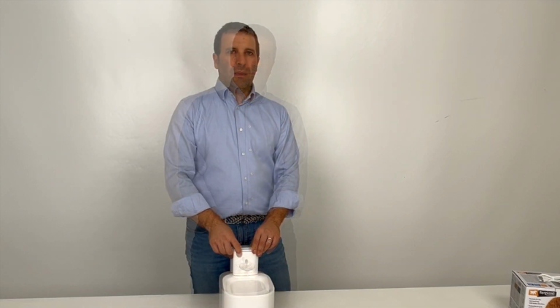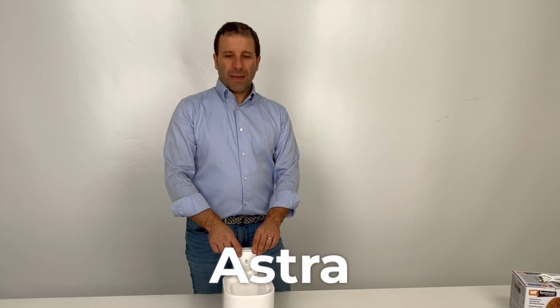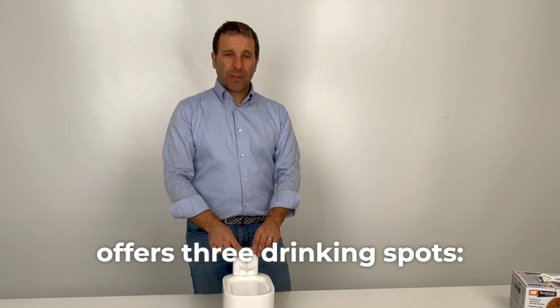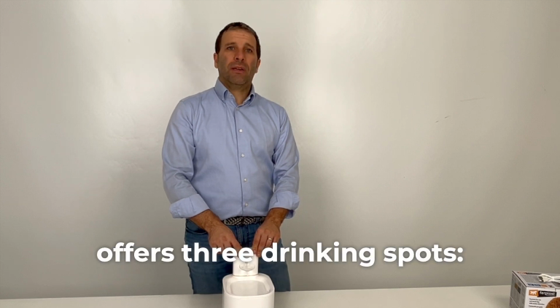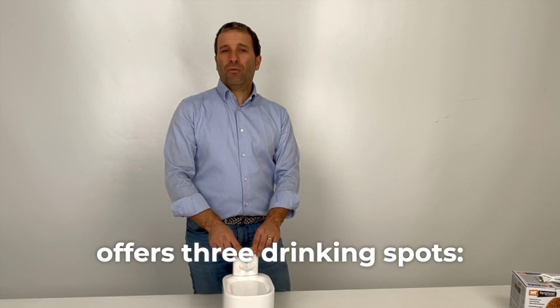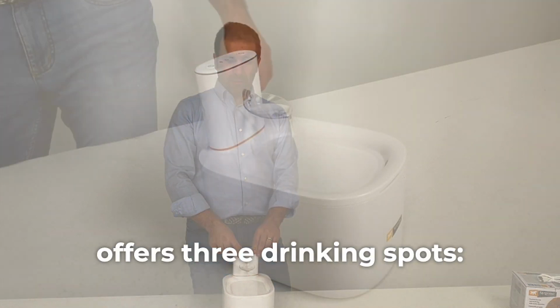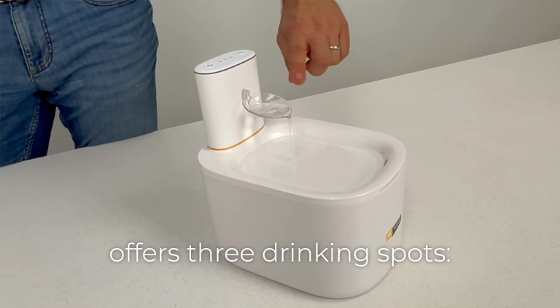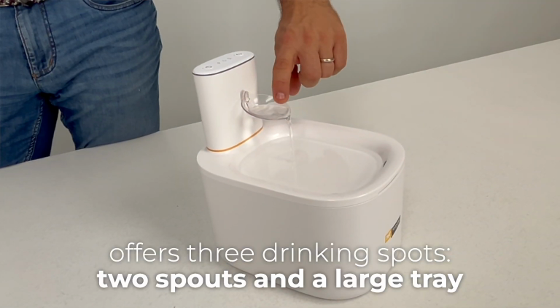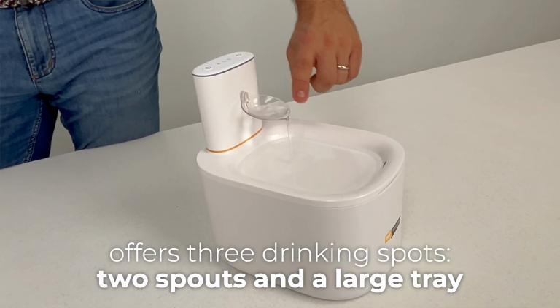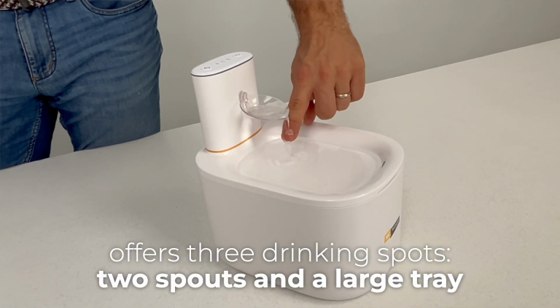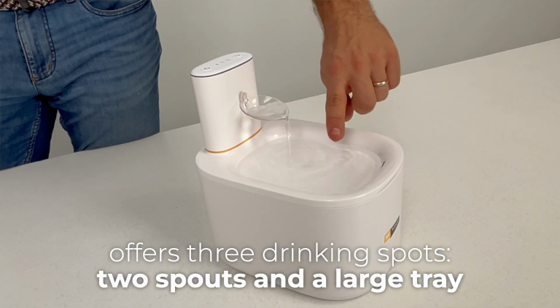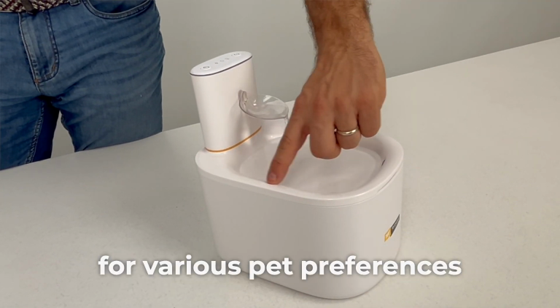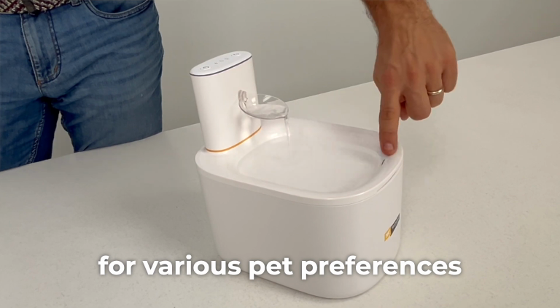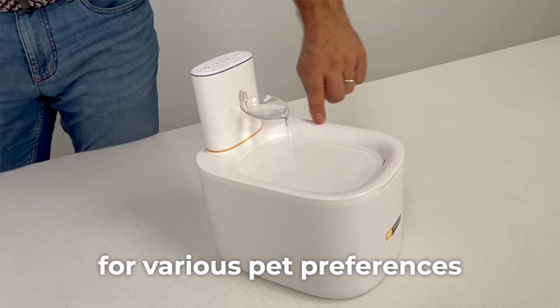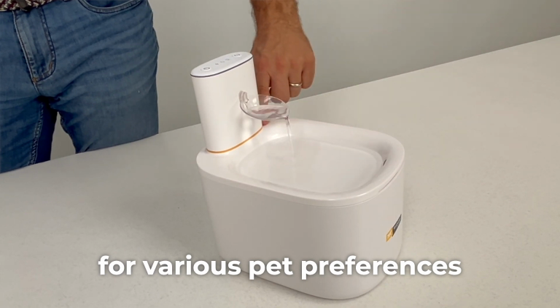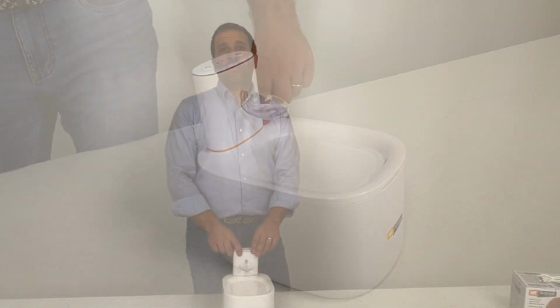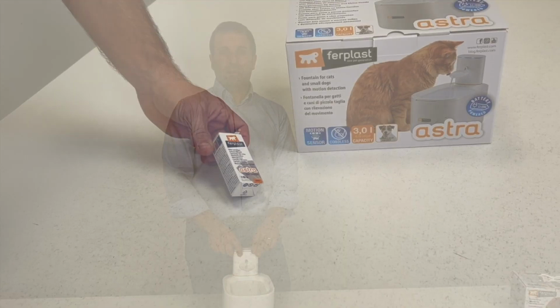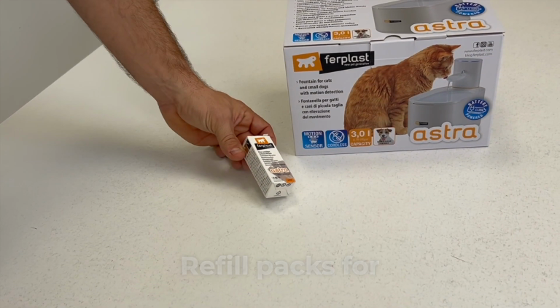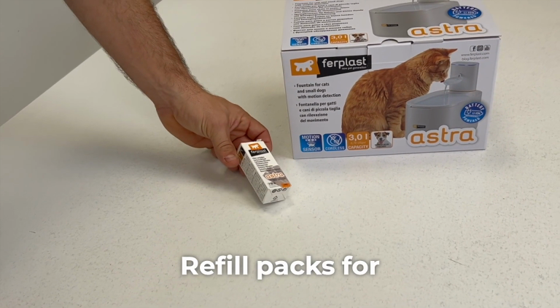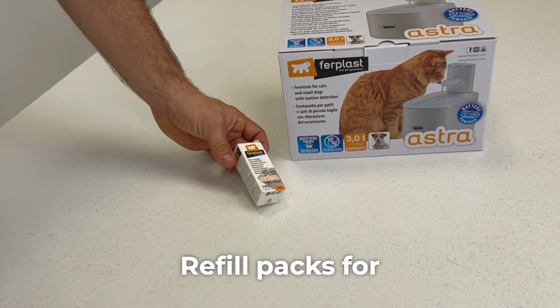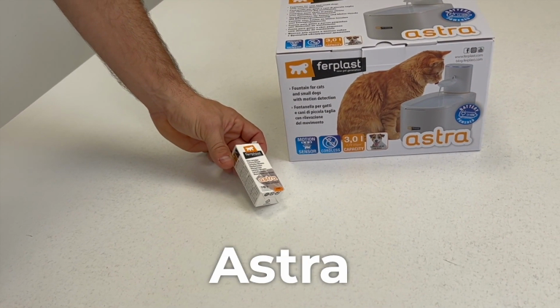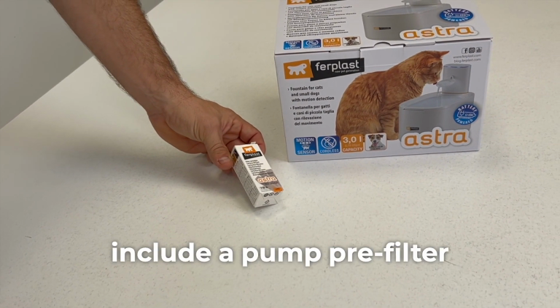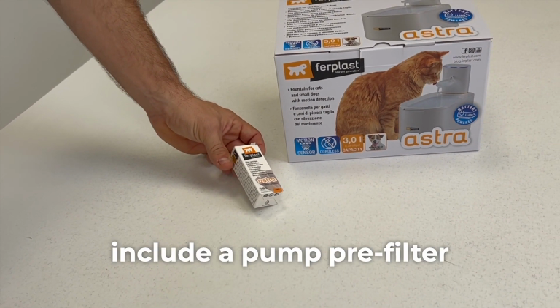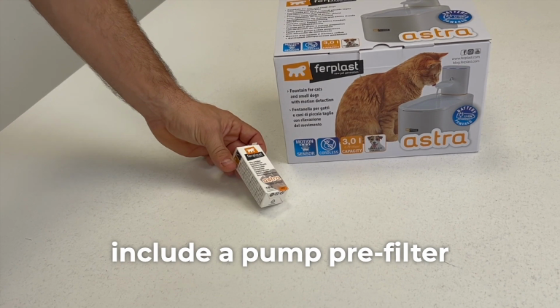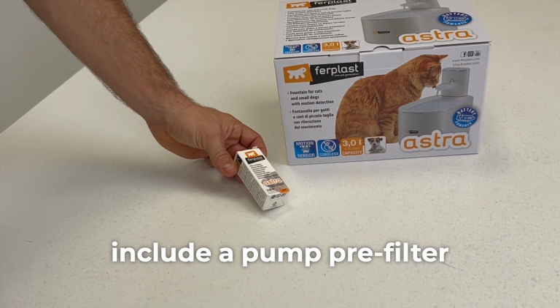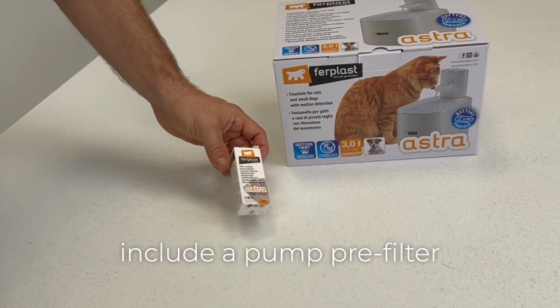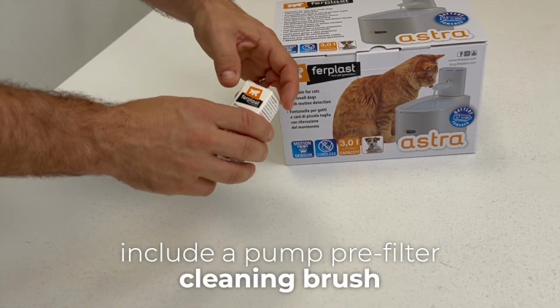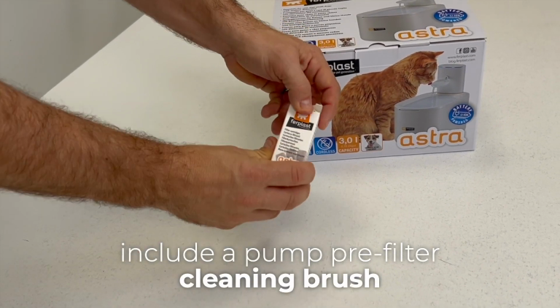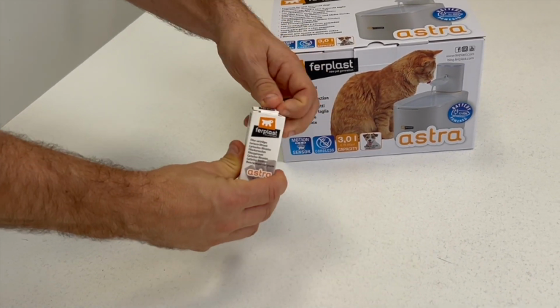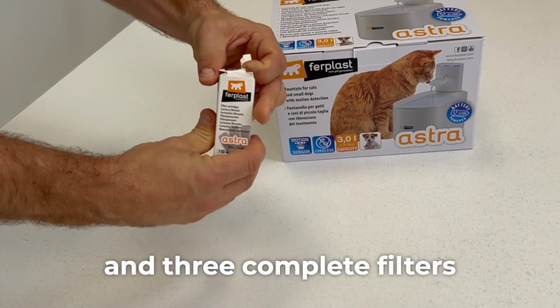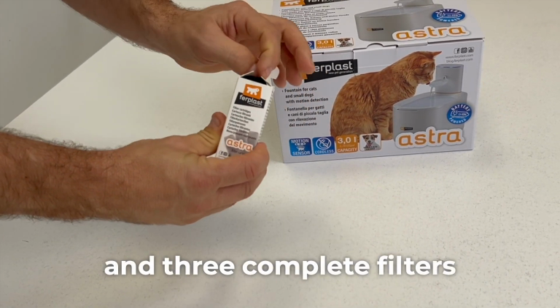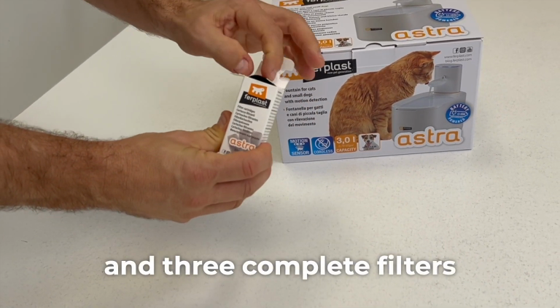Astra offers three drinking spots — two spouts and a large tray — for various pet preferences. Refill packs for Astra include a pump pre-filter, cleaning brush, and three complete filters.